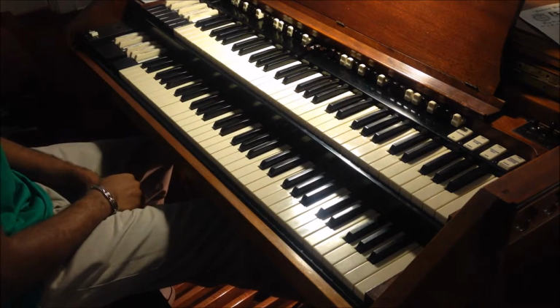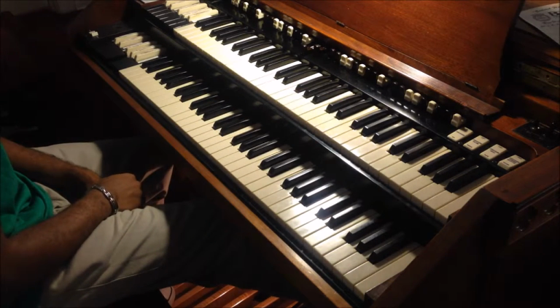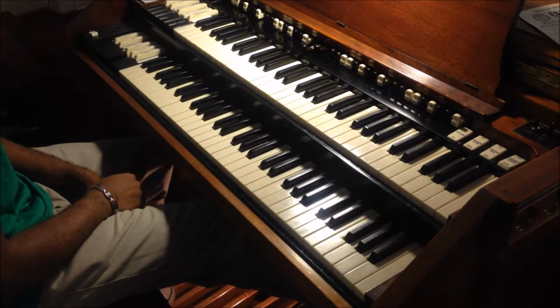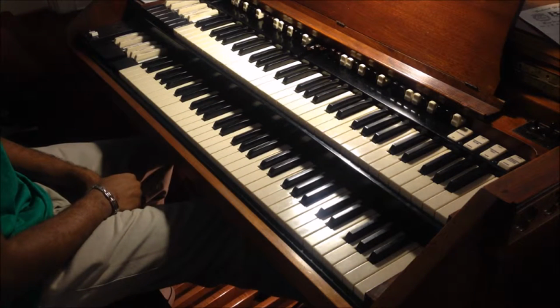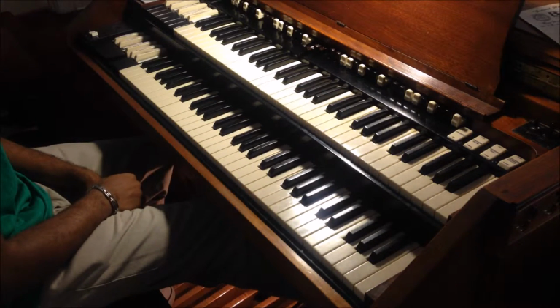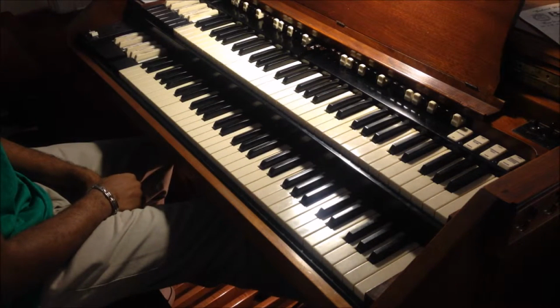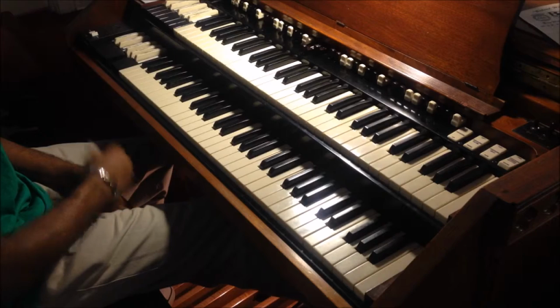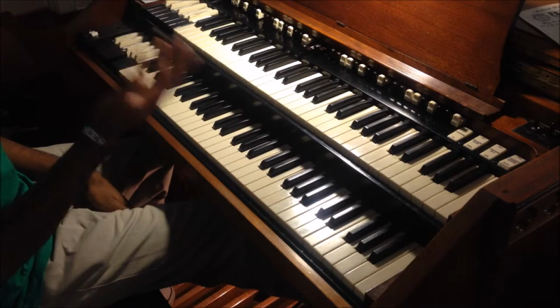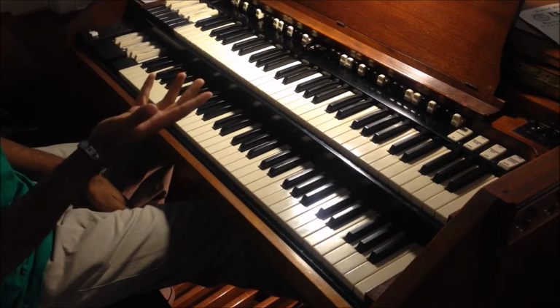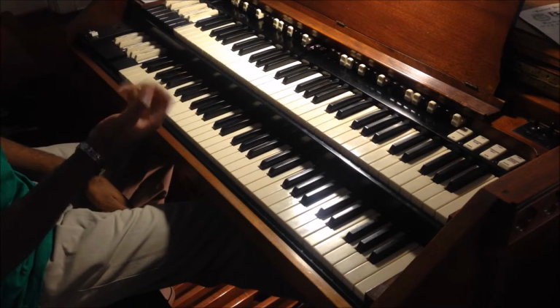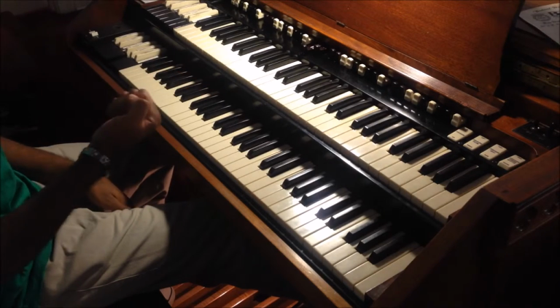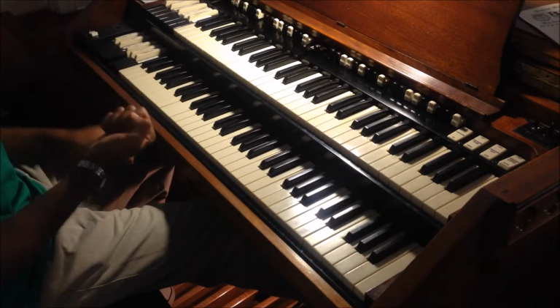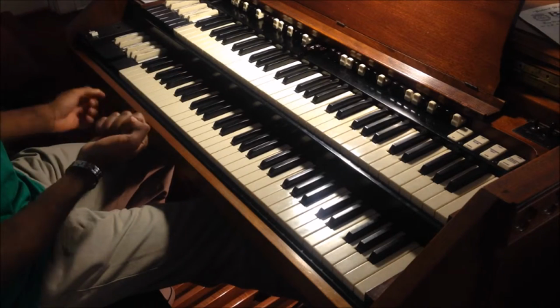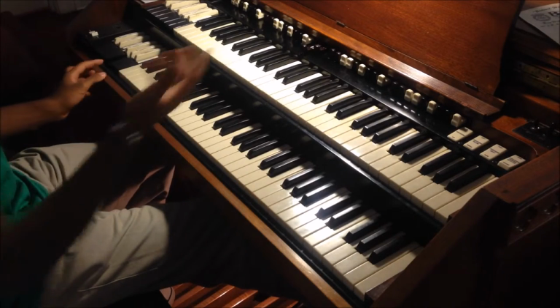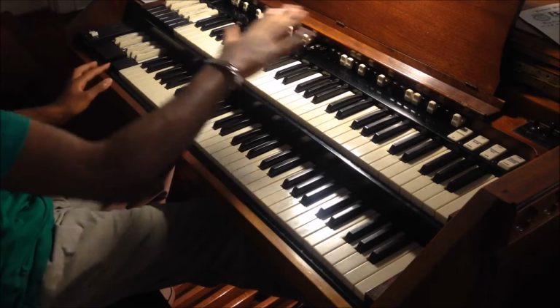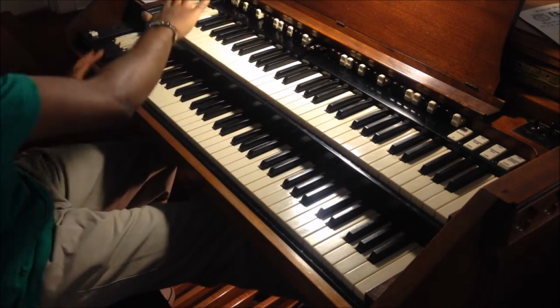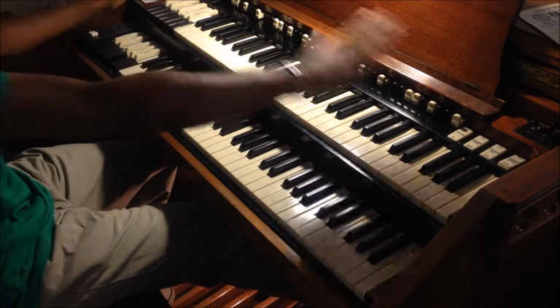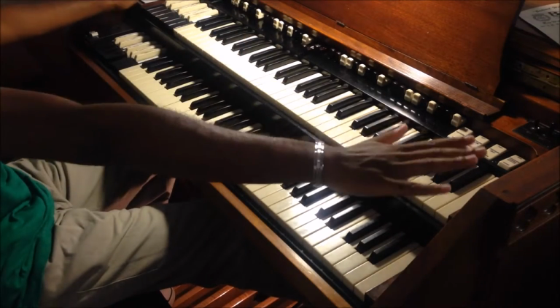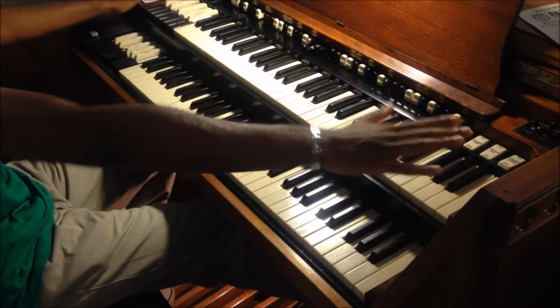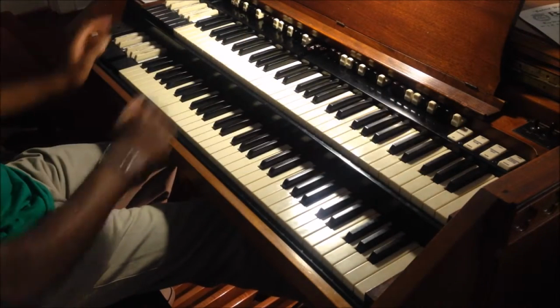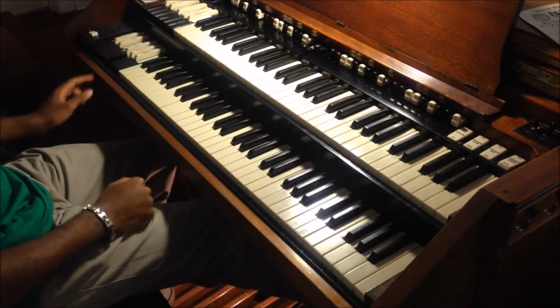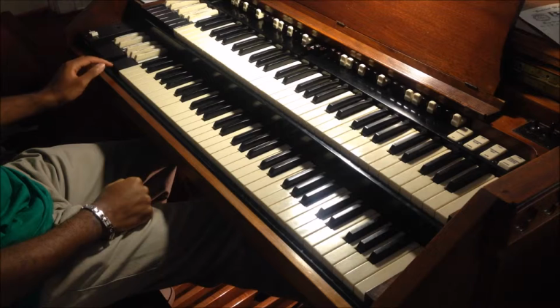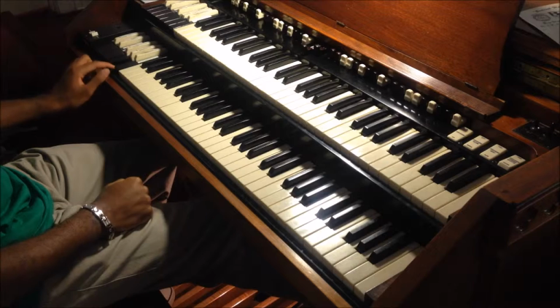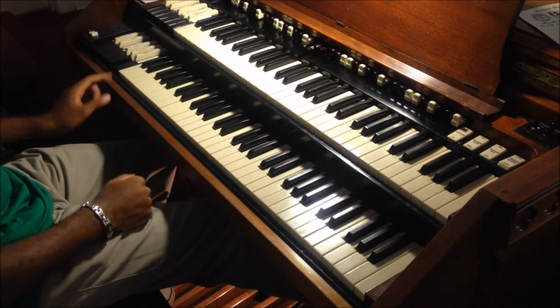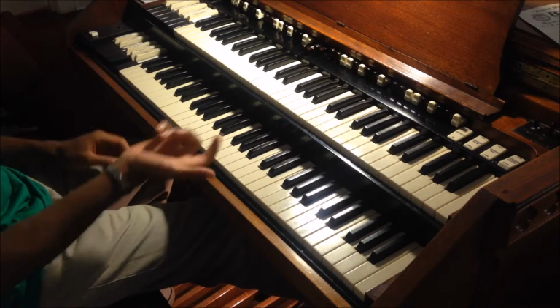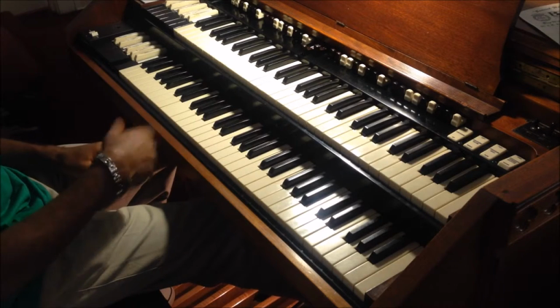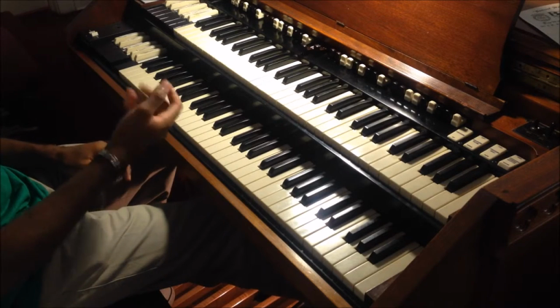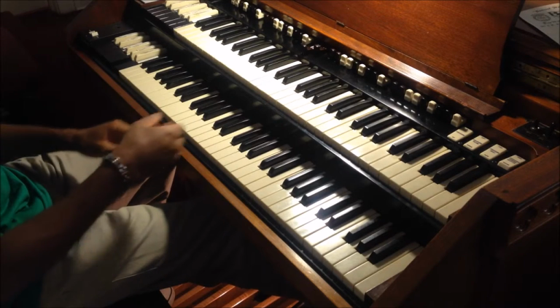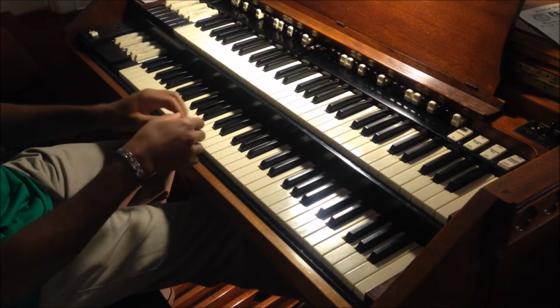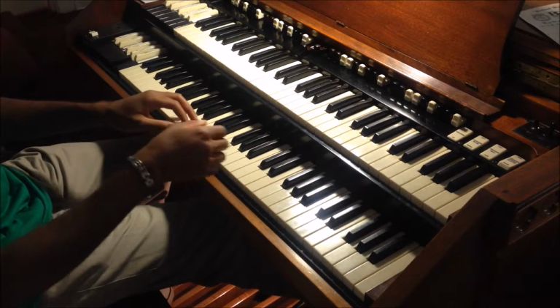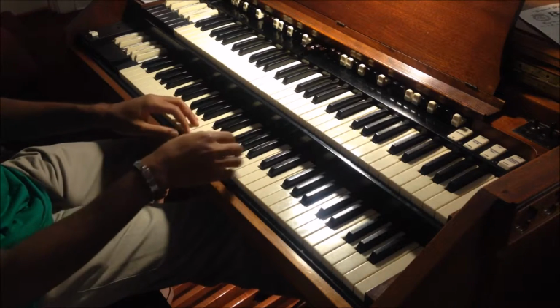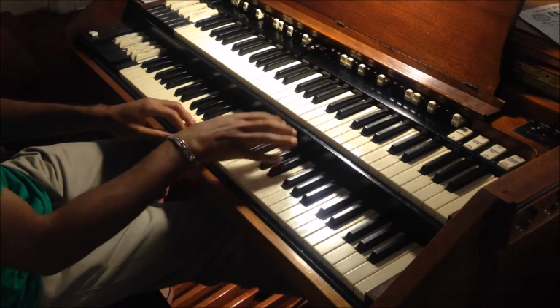And so if you really want to have a full drive and you don't want to pull out any drawbars or anything, you can press the A preset — it gives you a great sound.